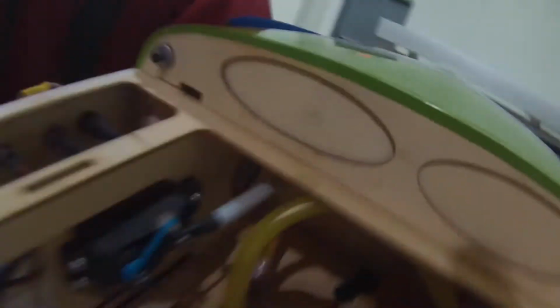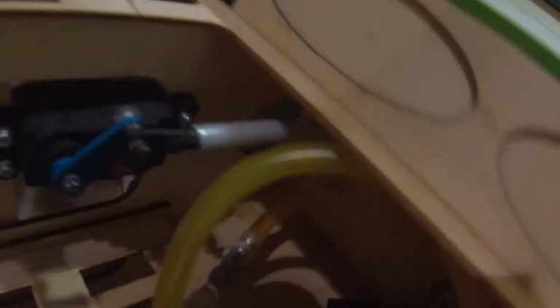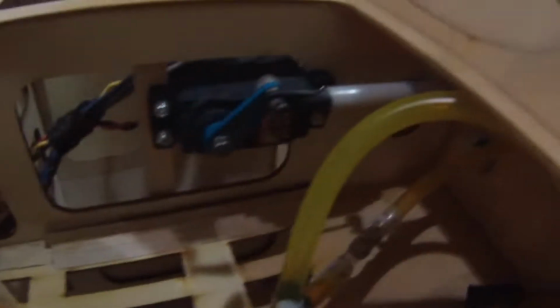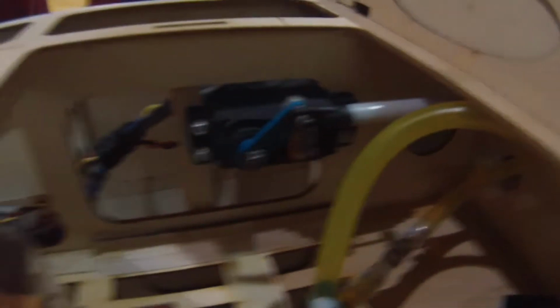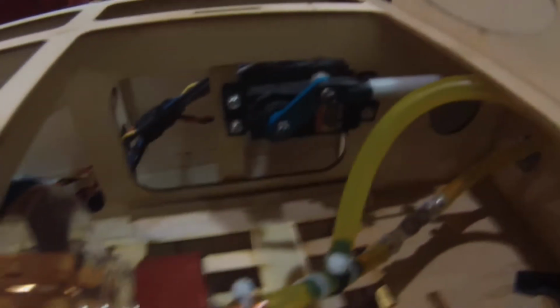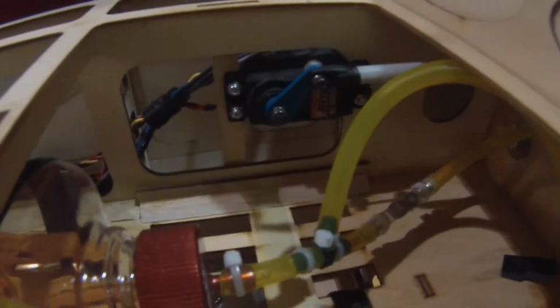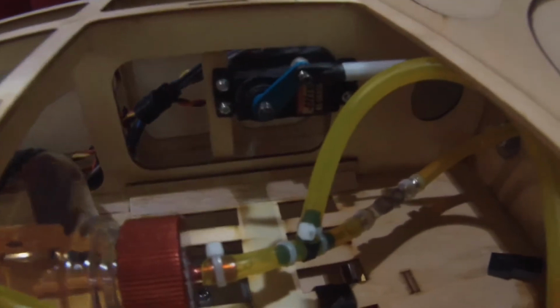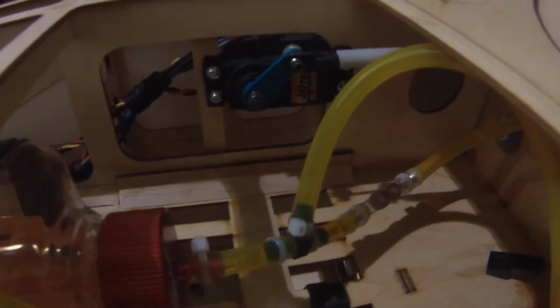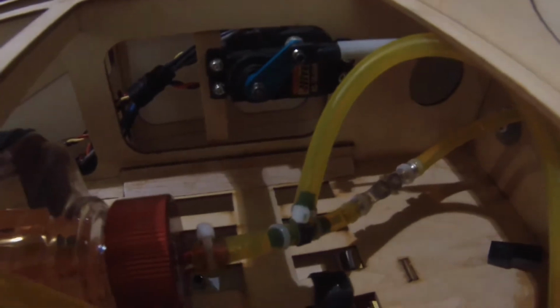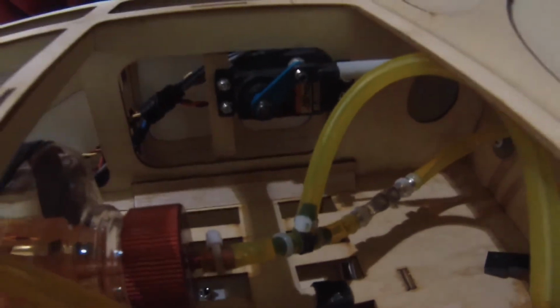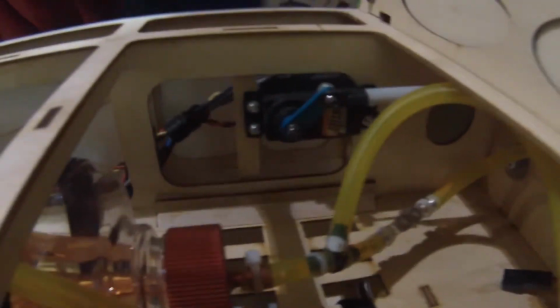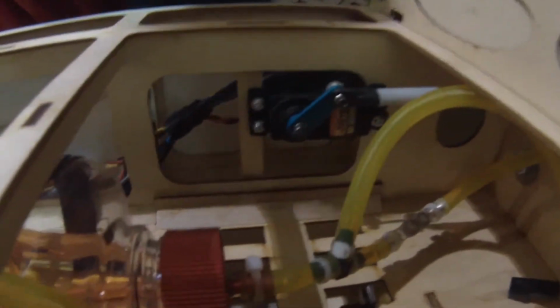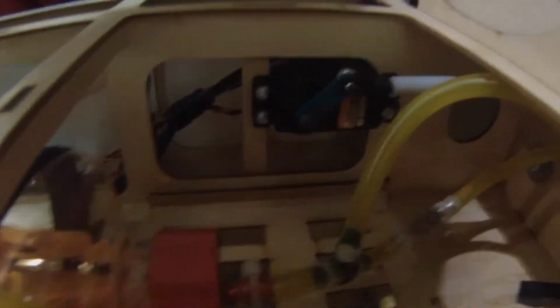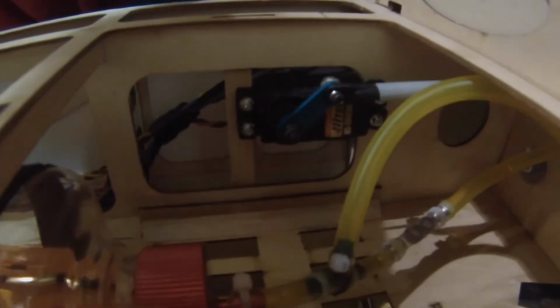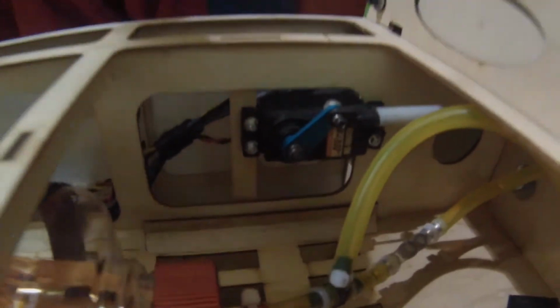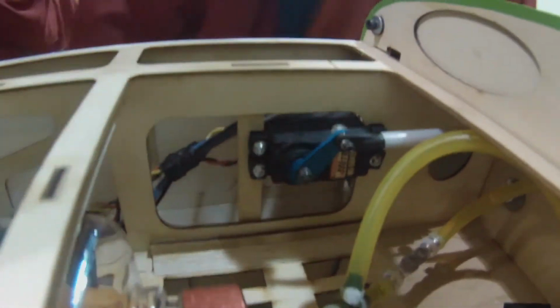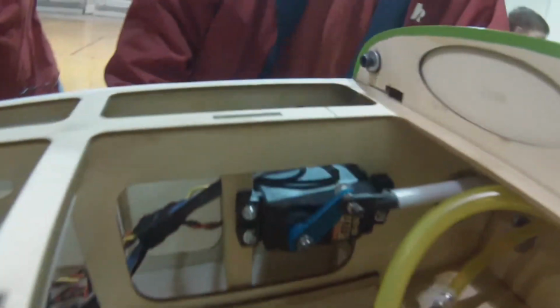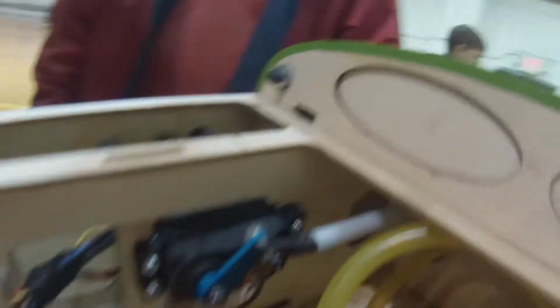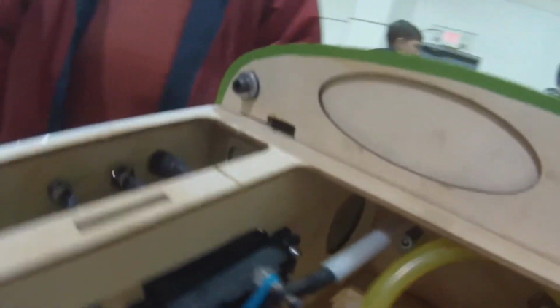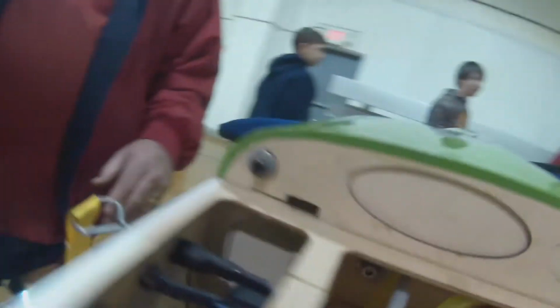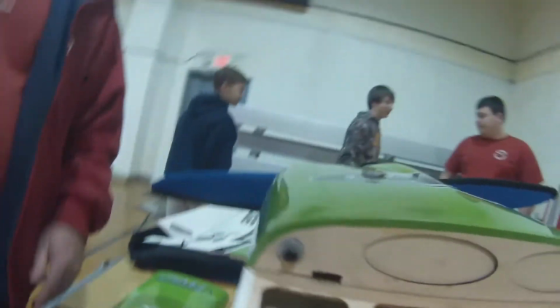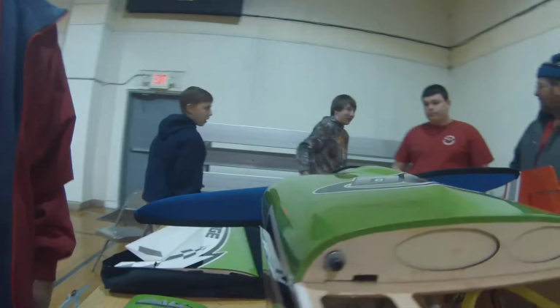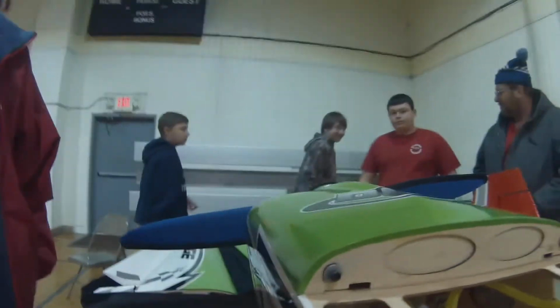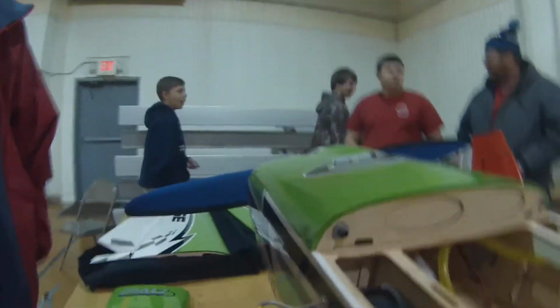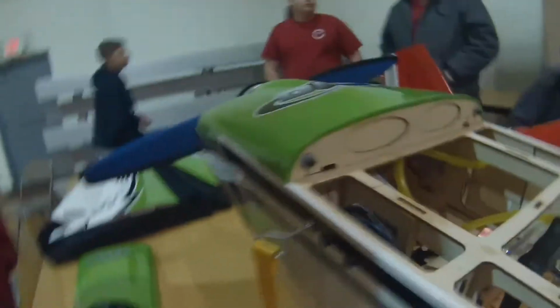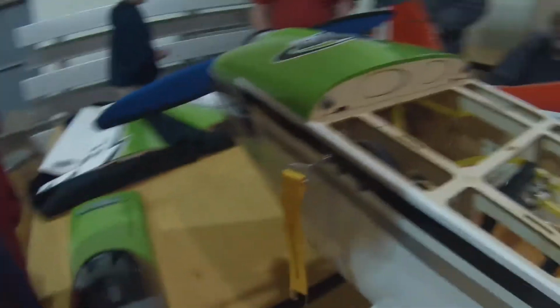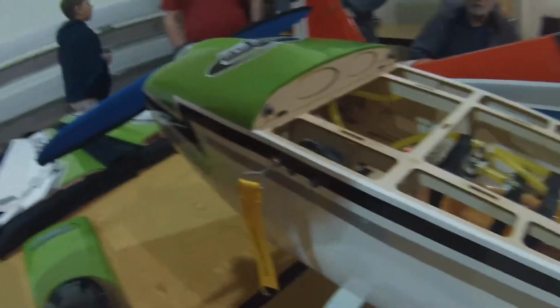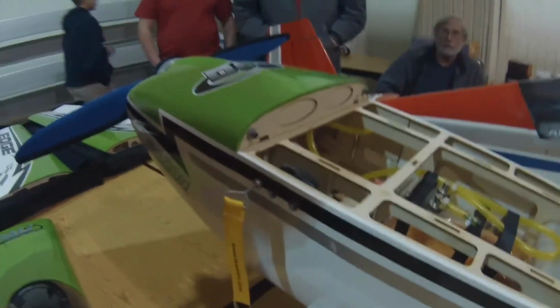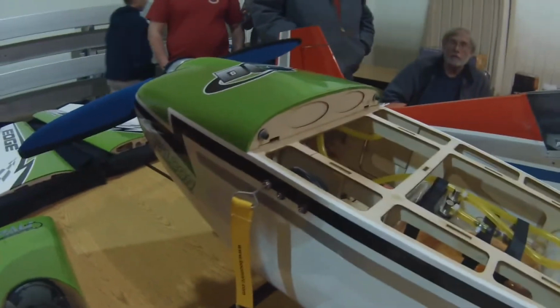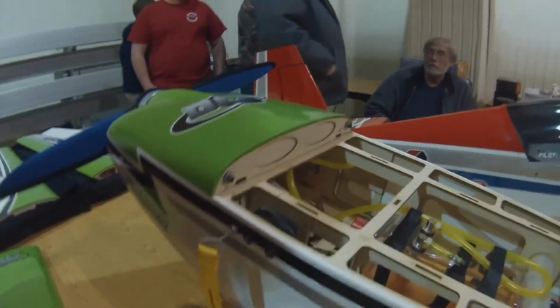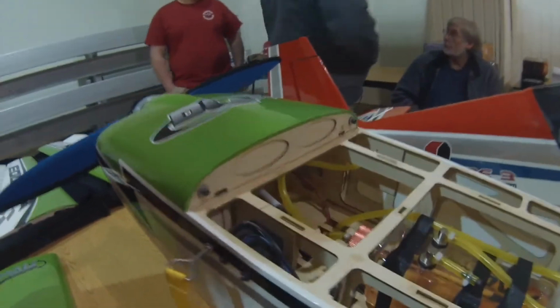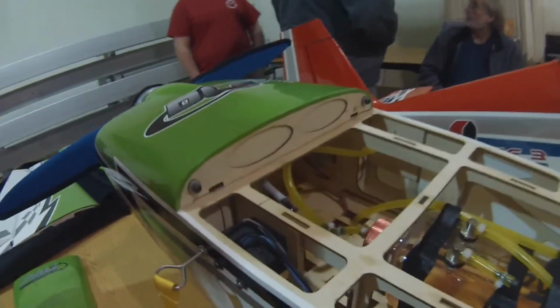What kind of servo is that? That's a High-Tech, I think. So you didn't put a heavy throttle servo — what about the vibration you get off your throttle servo? How did you do that?